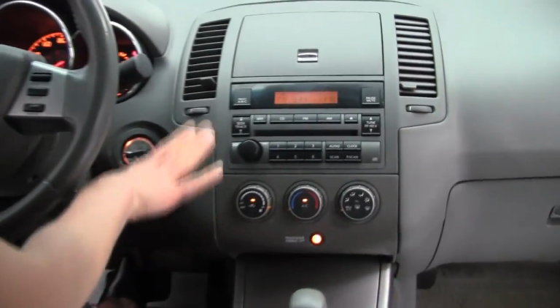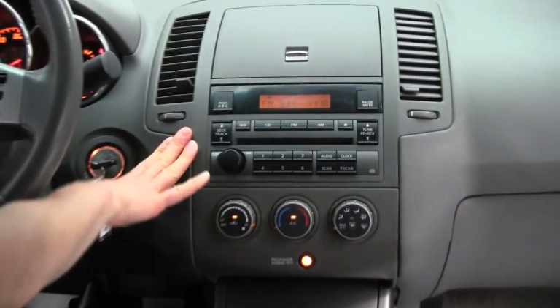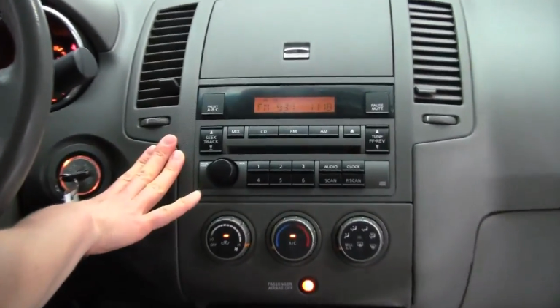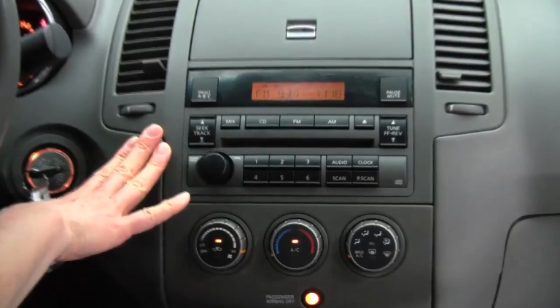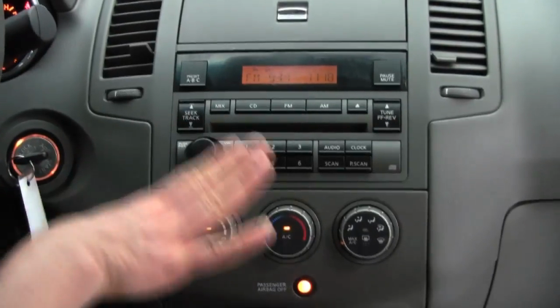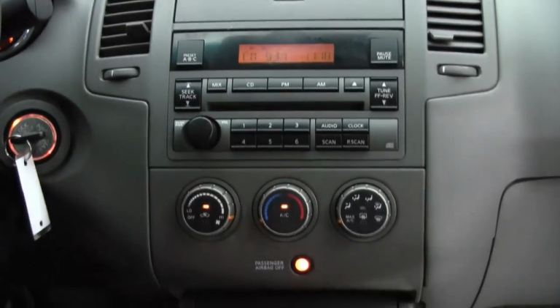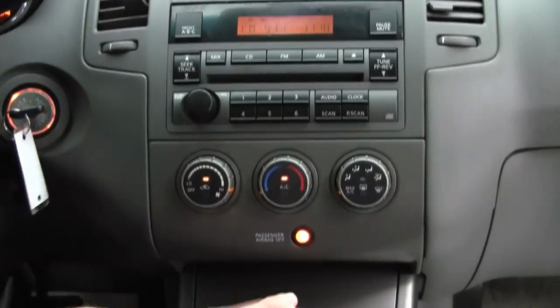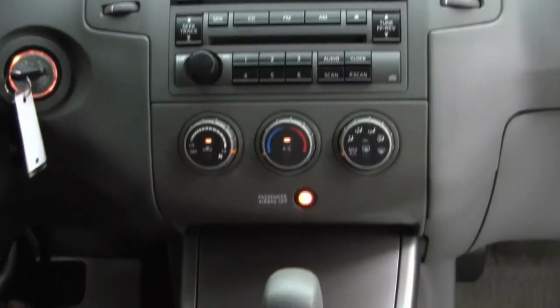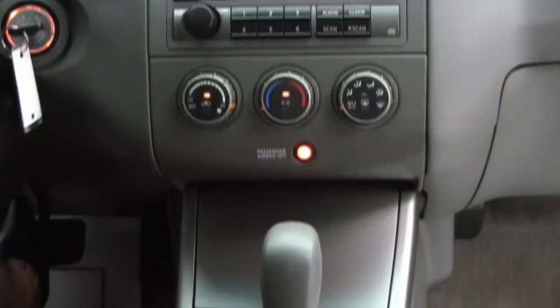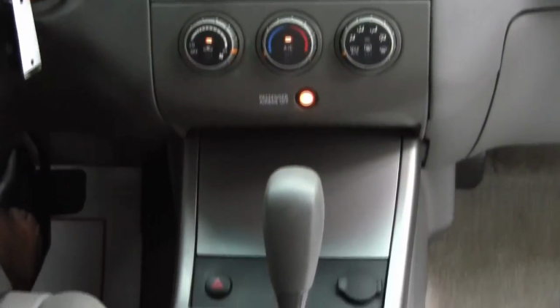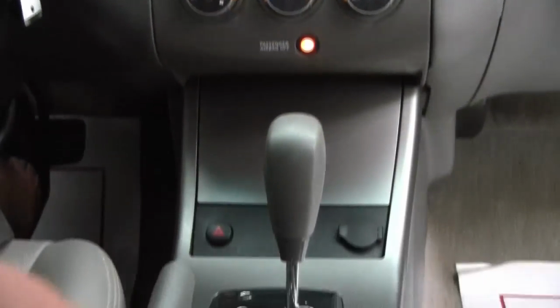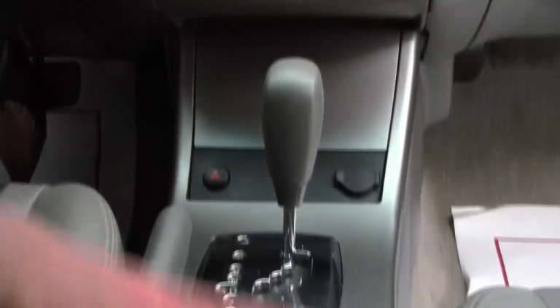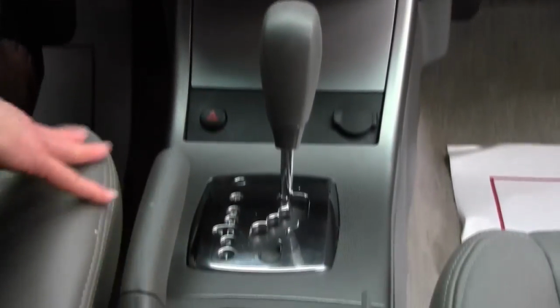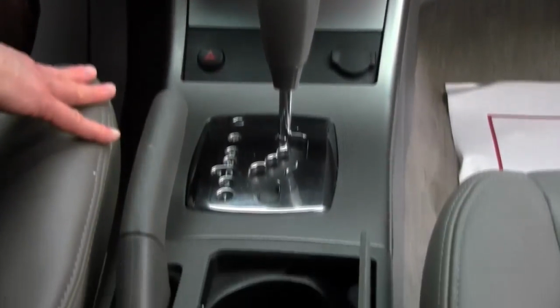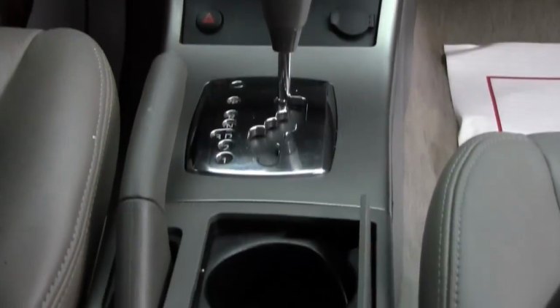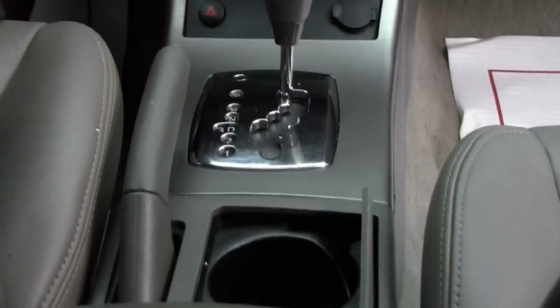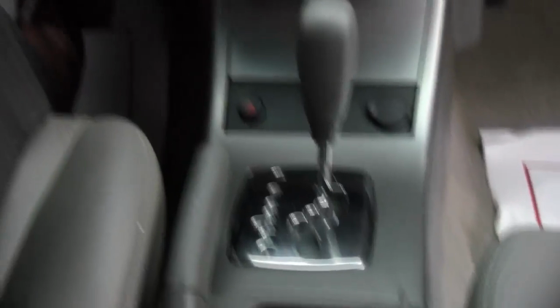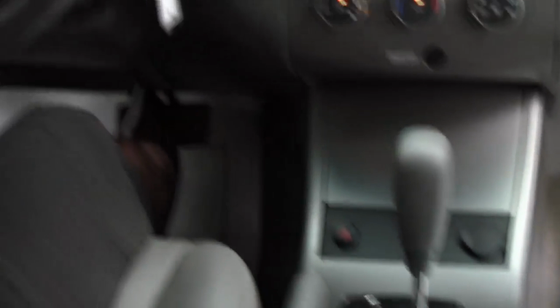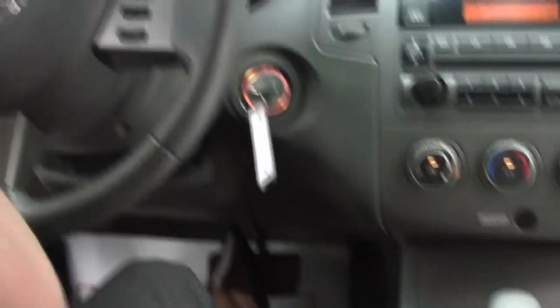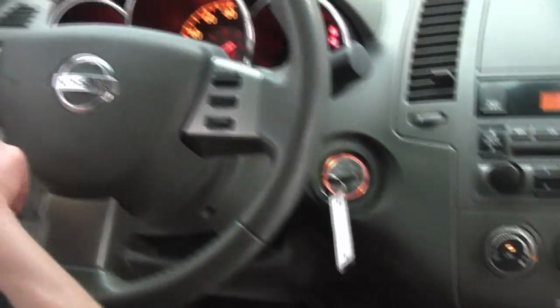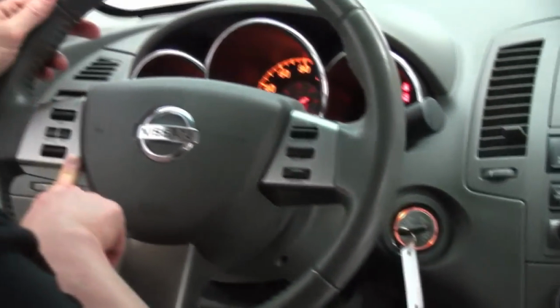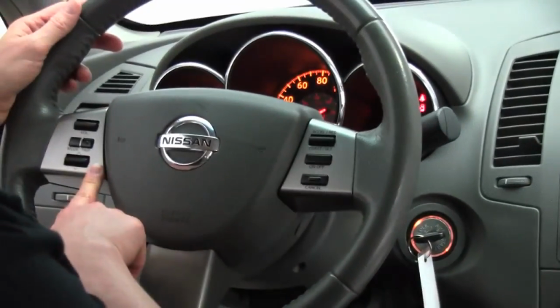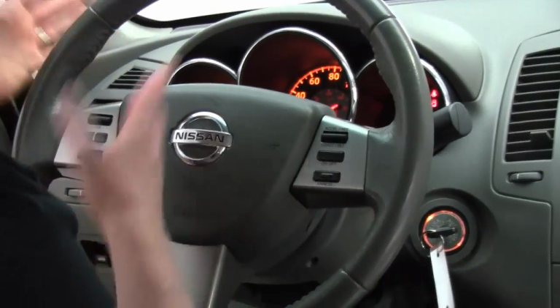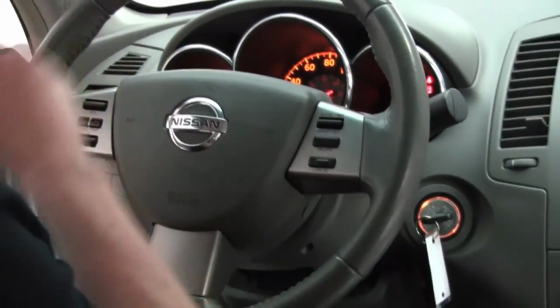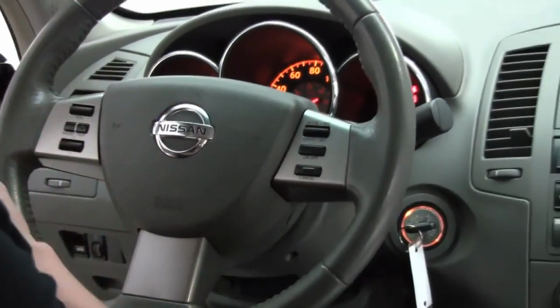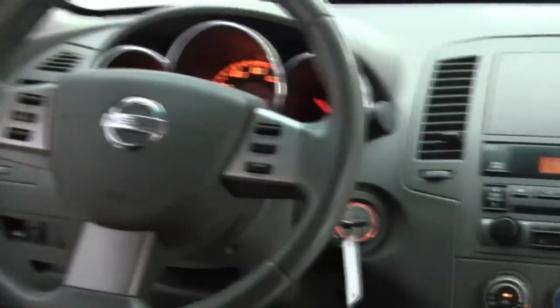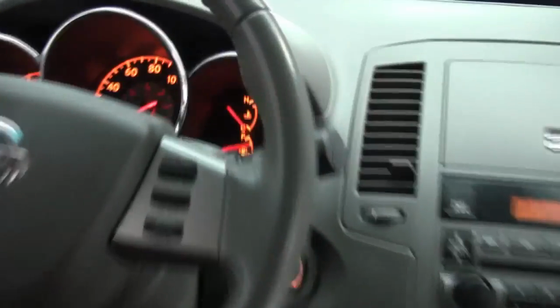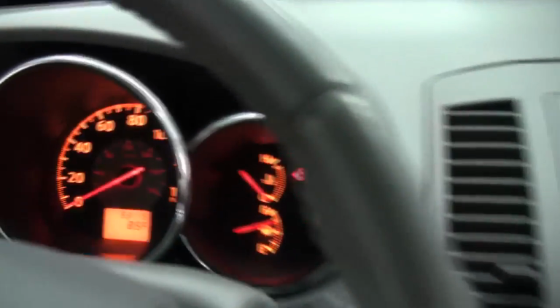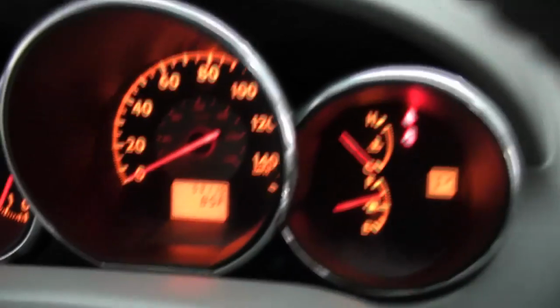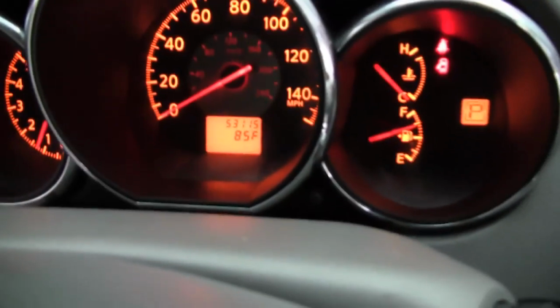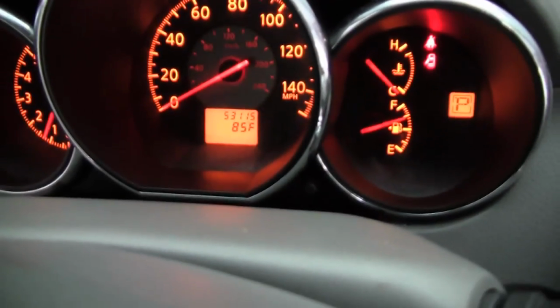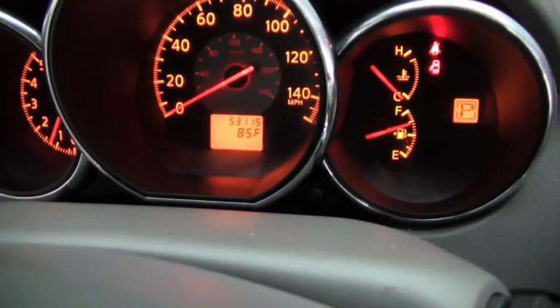Let's go ahead and start it up. Factory installed sound system, automatic transmission. You can see everything is in wonderful condition — cruise control, steering wheel mounted controls. You can see the vehicle has 53,115 miles on it.